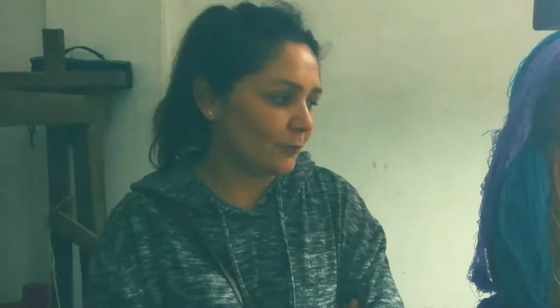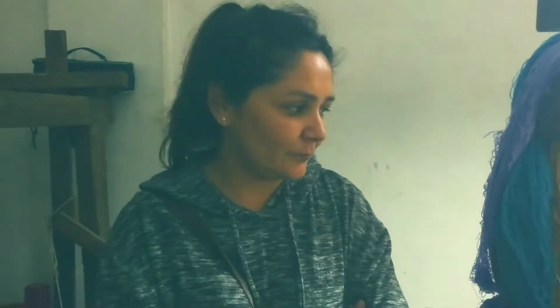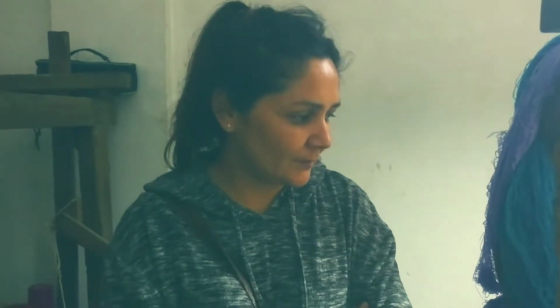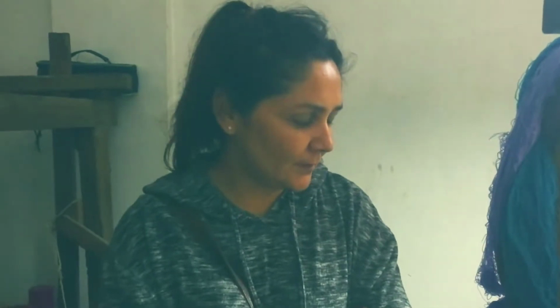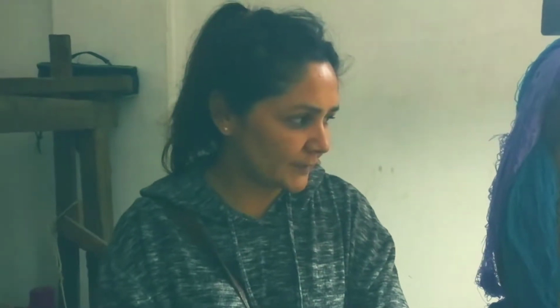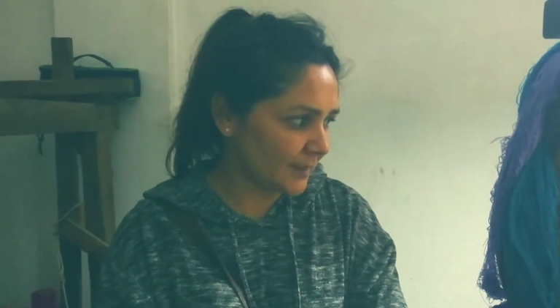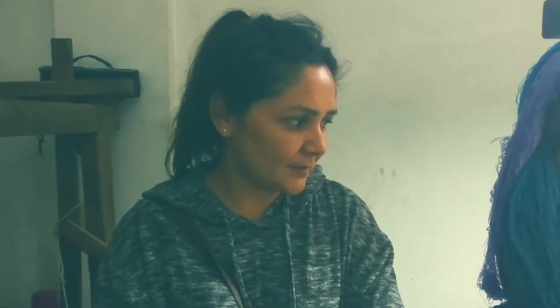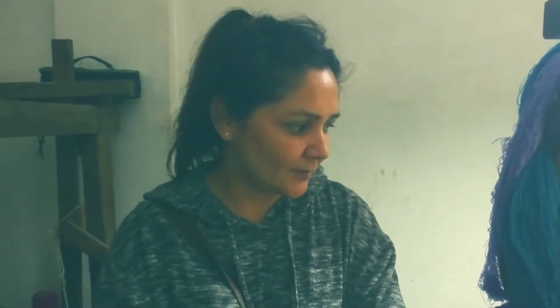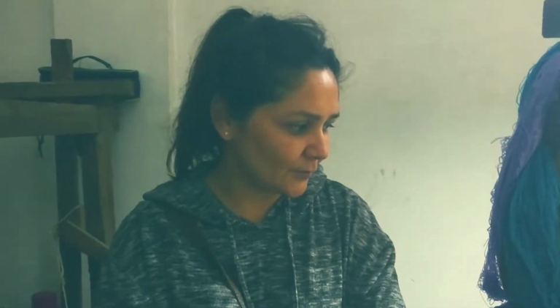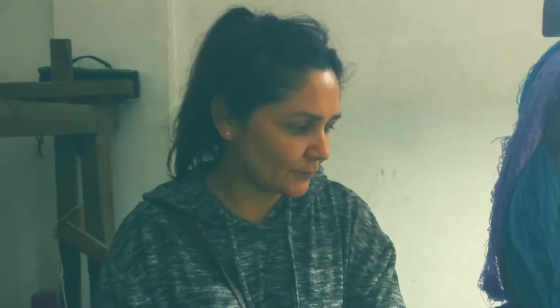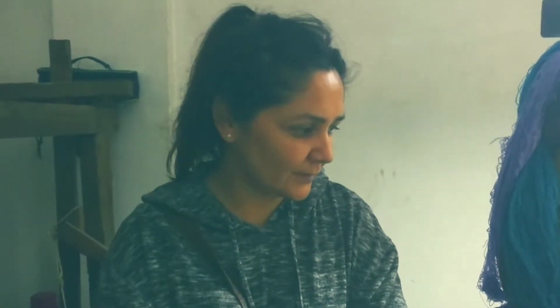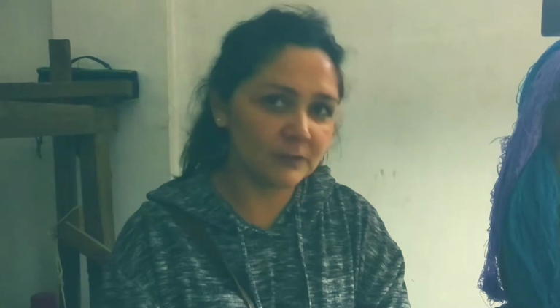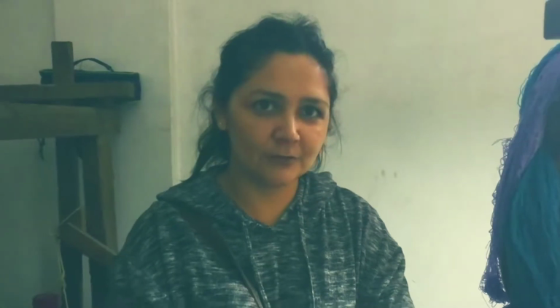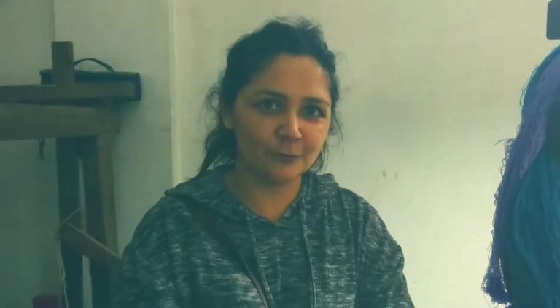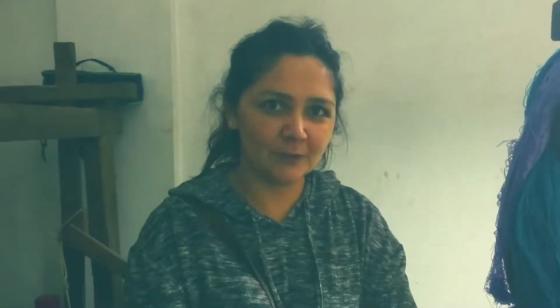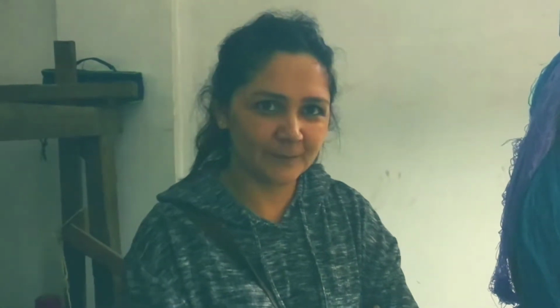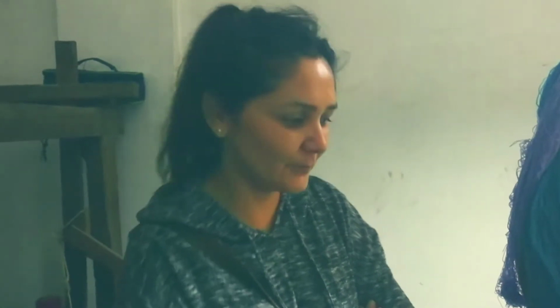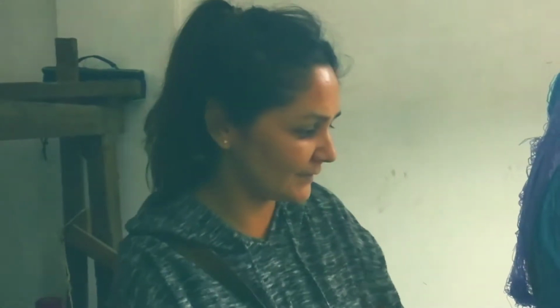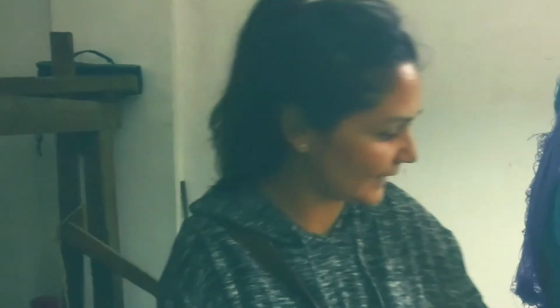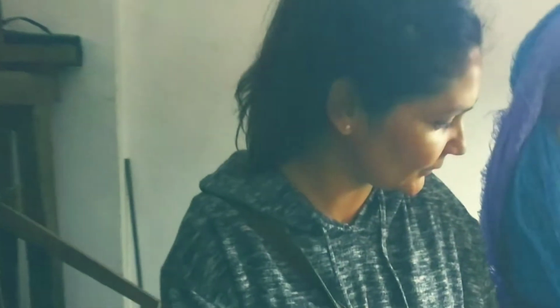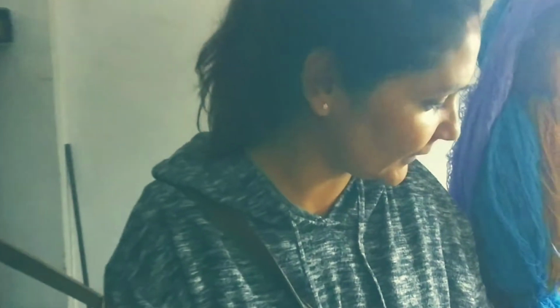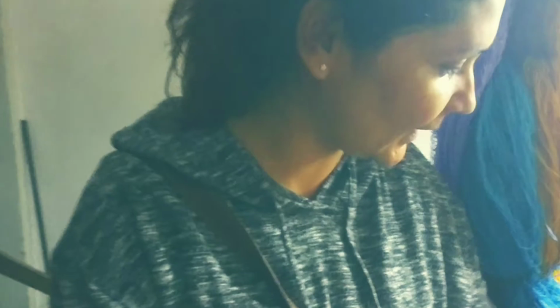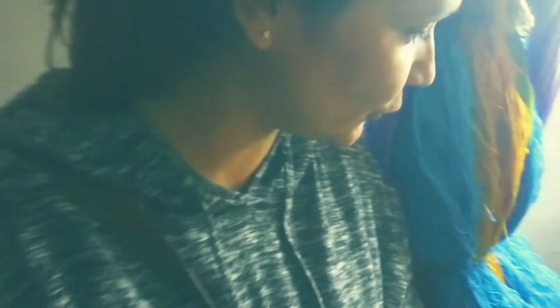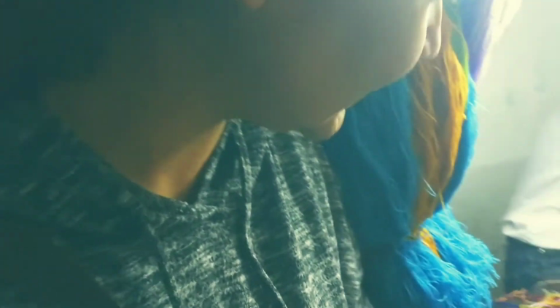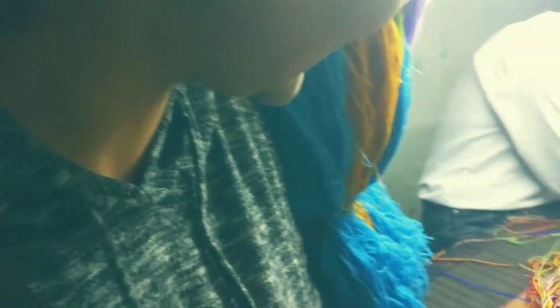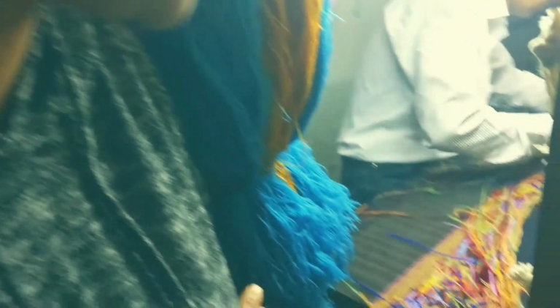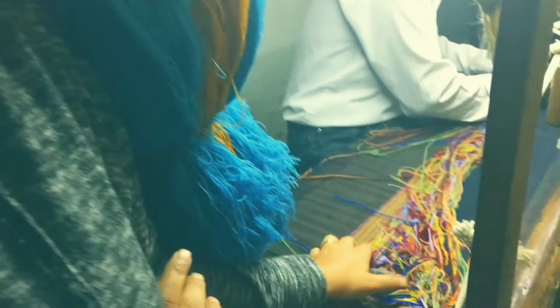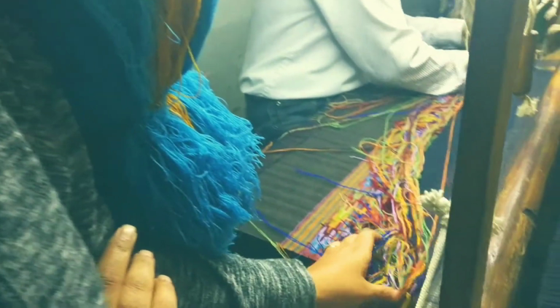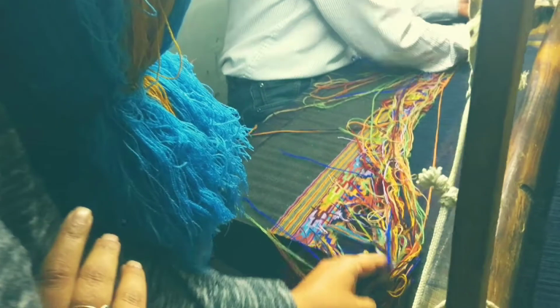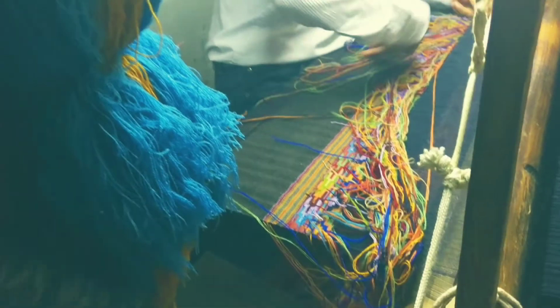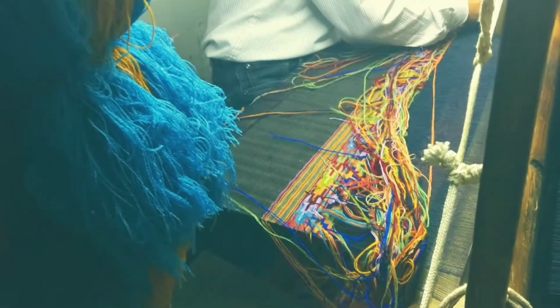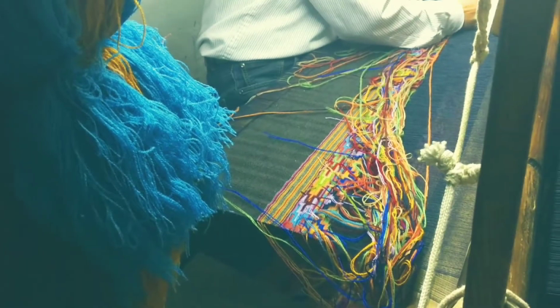We are almost getting ready to get the shawls out of the loom now. These are the last bits of our Yakul shawls that are getting made on this traditional style of hand loom.